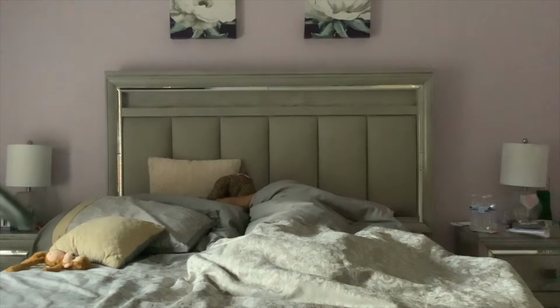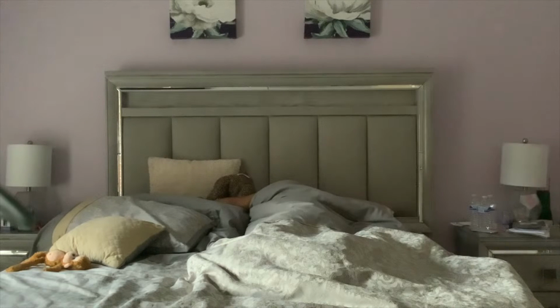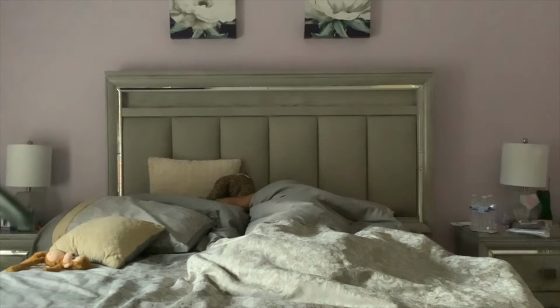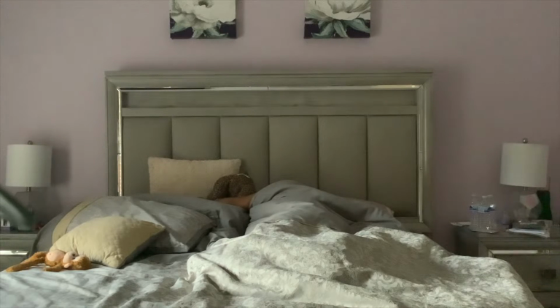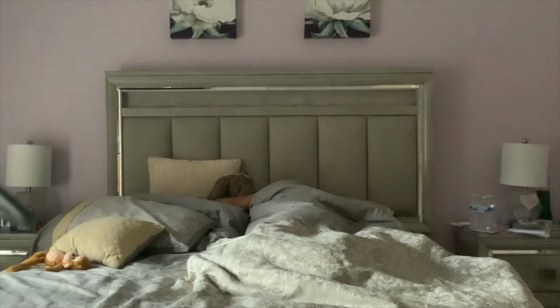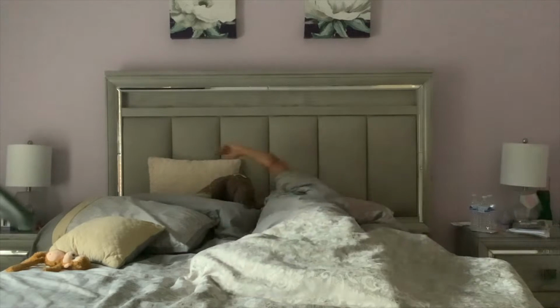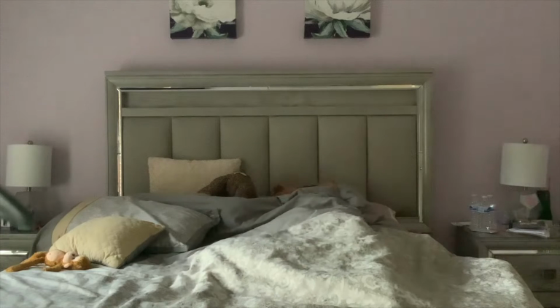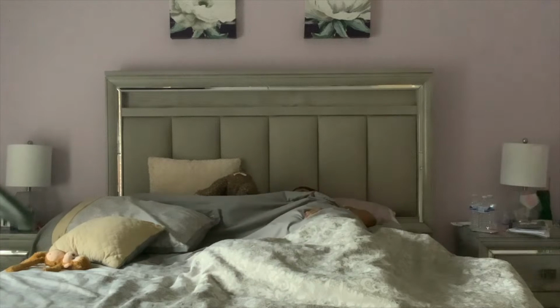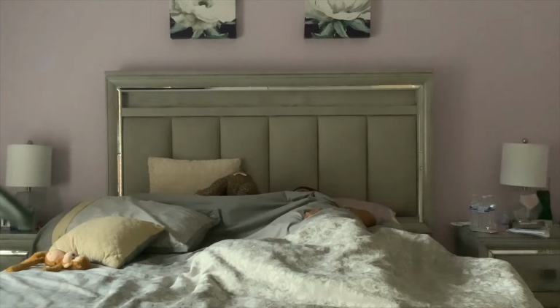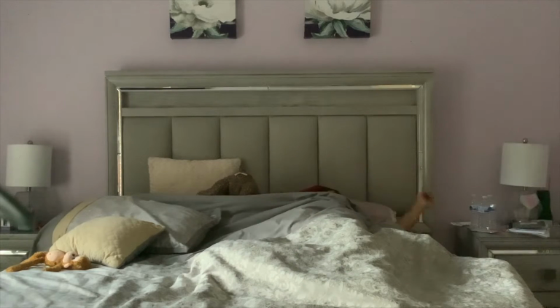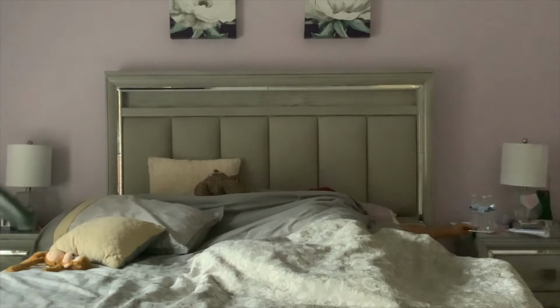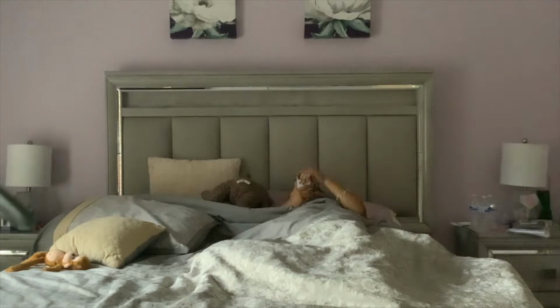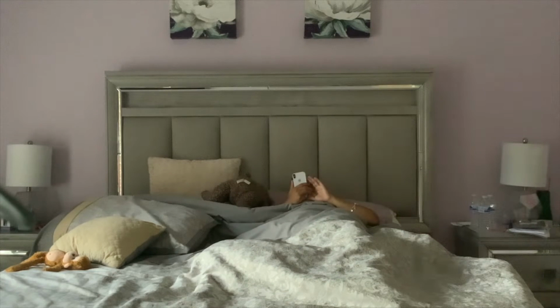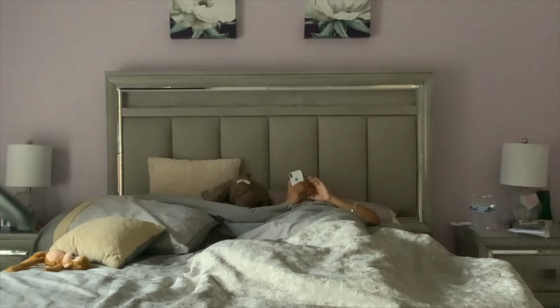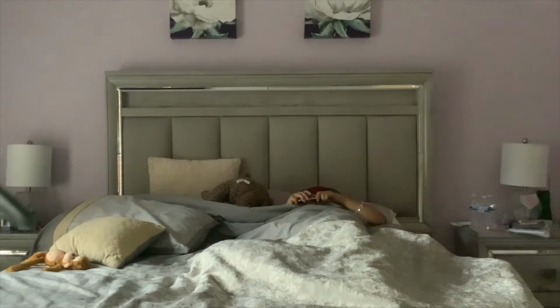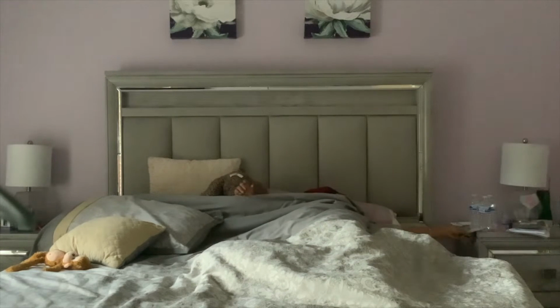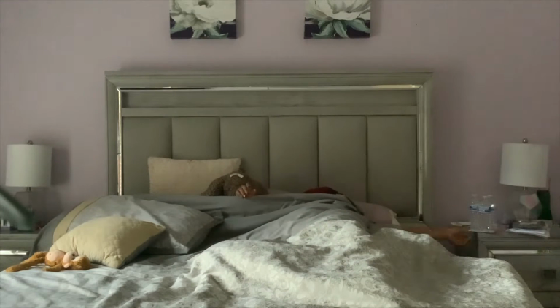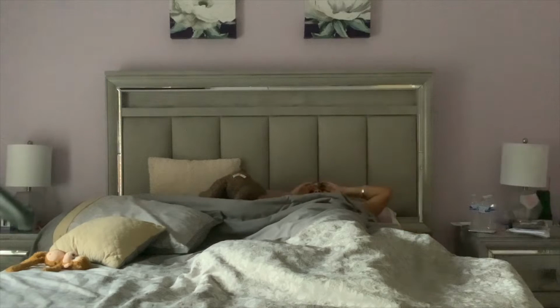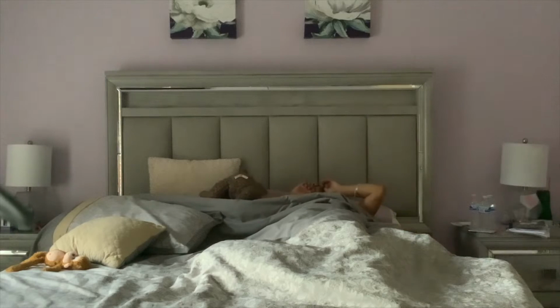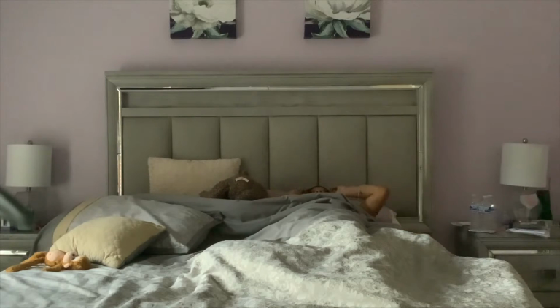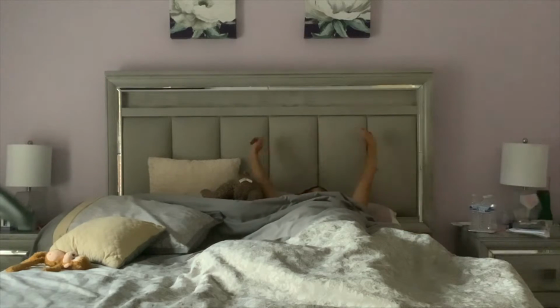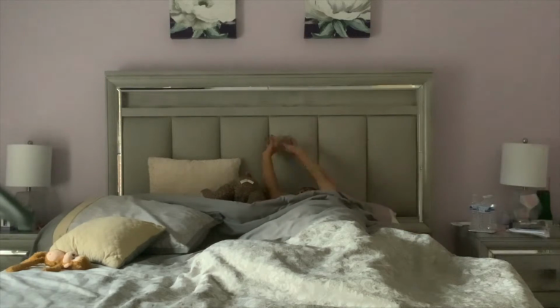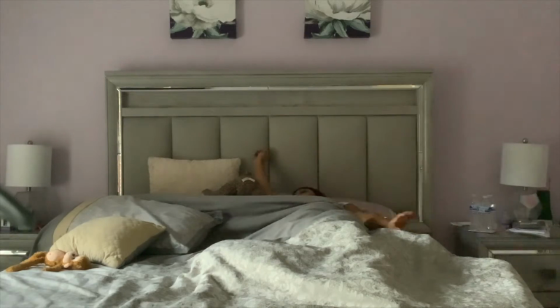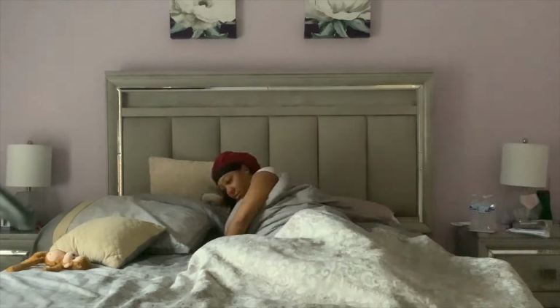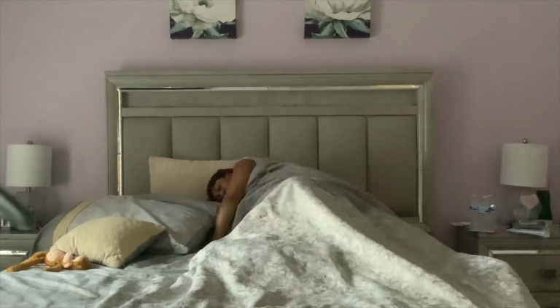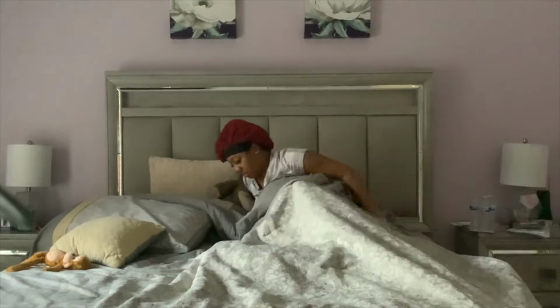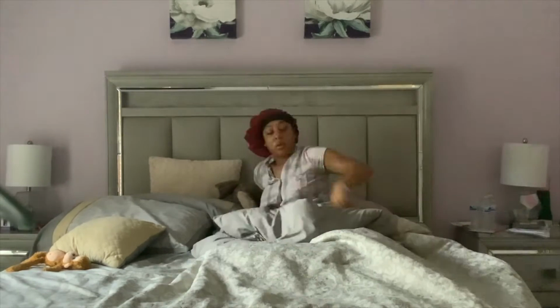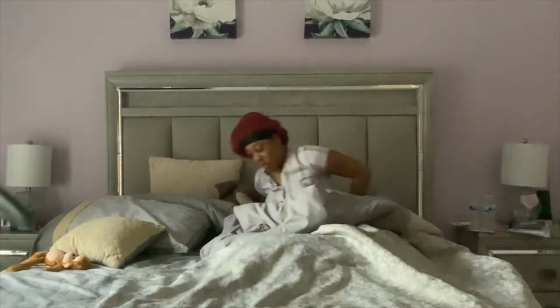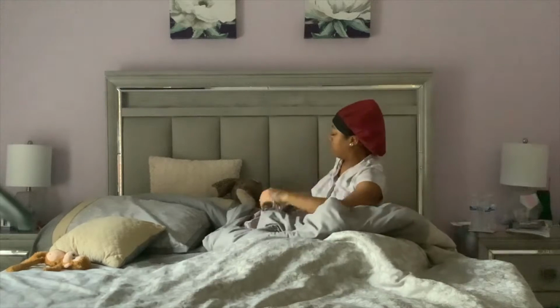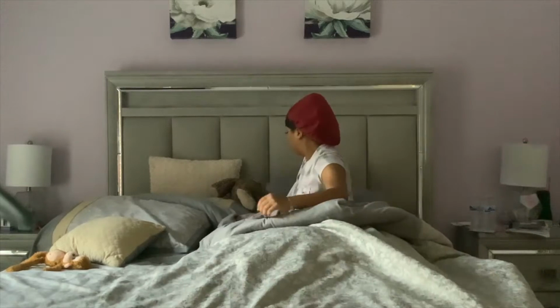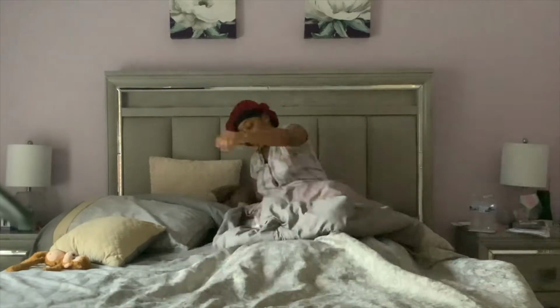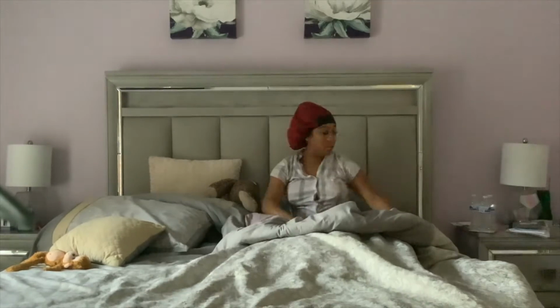Hey love, it's Evie, and in today's video I'm showing you guys my productive pregnancy morning routine. Lately I've been finding myself waking up before my 8:30 alarm, which is great because it makes me feel like I am well rested for the day.